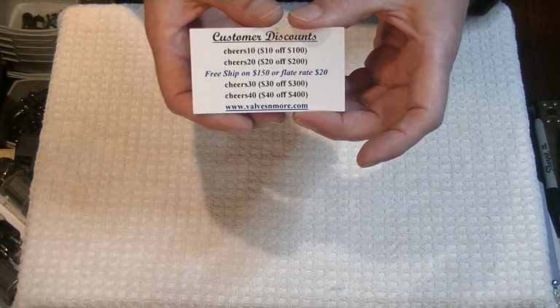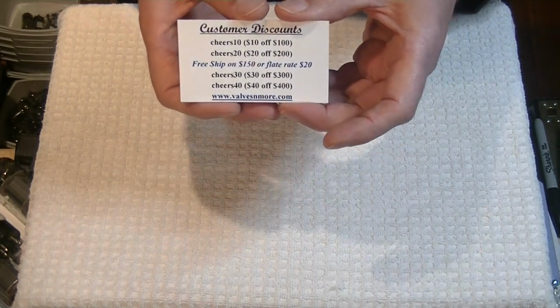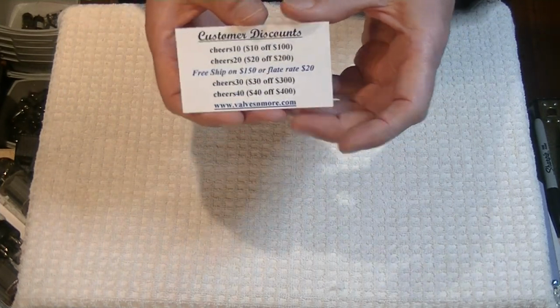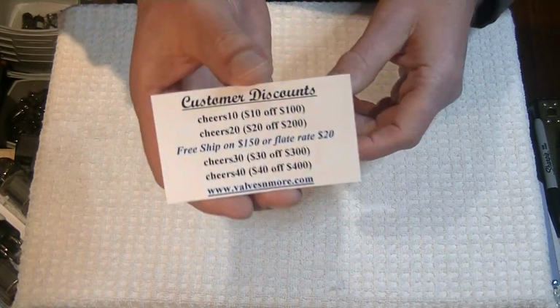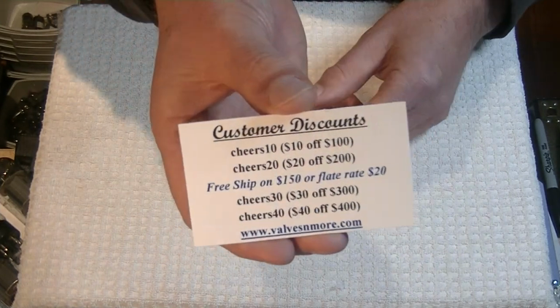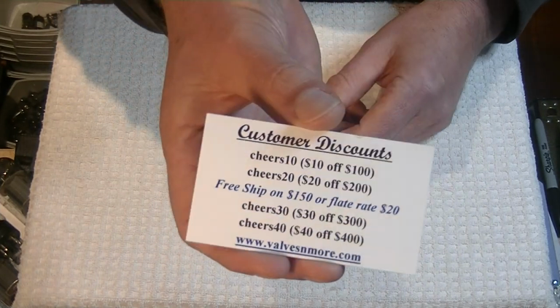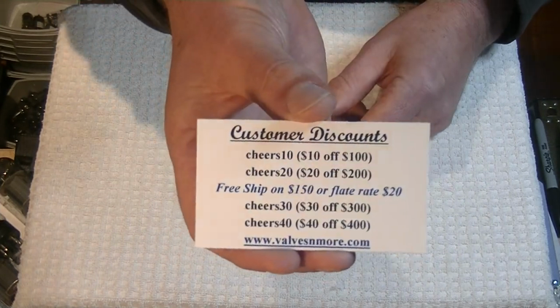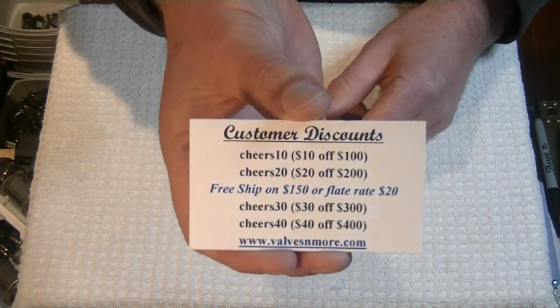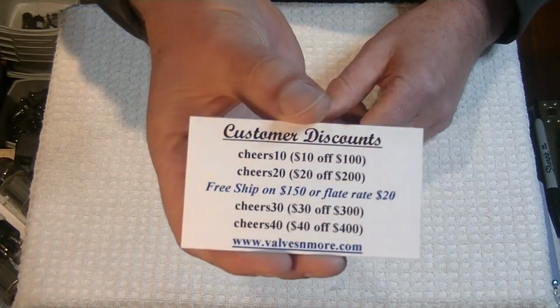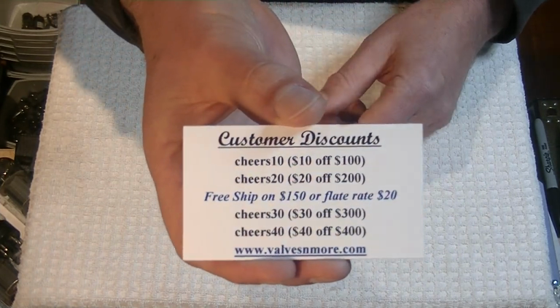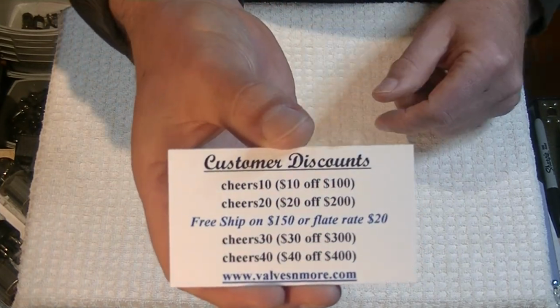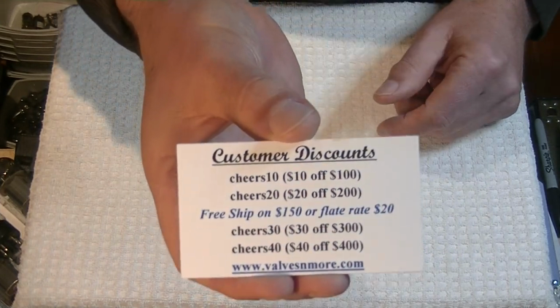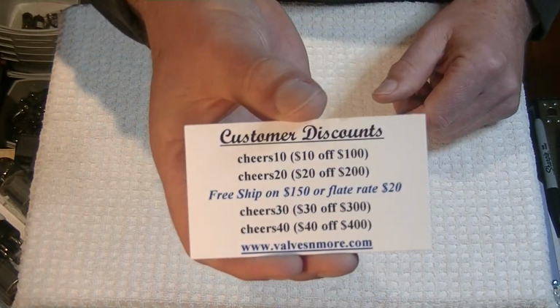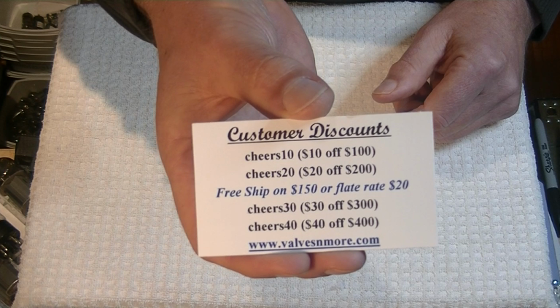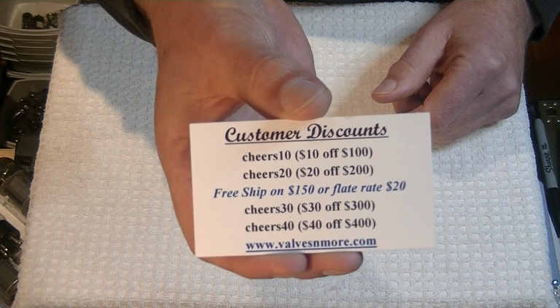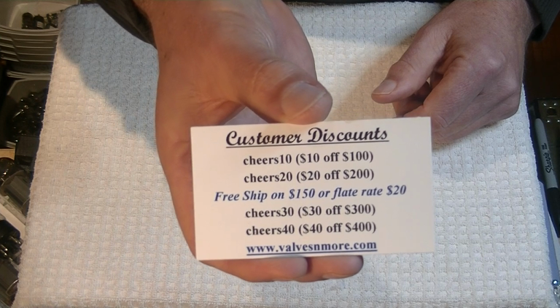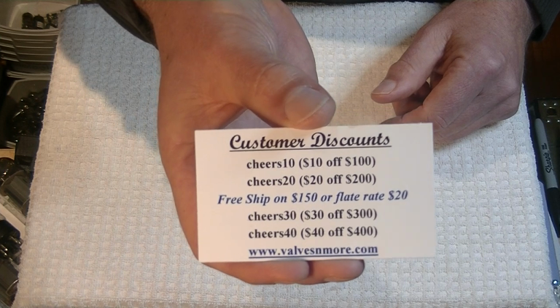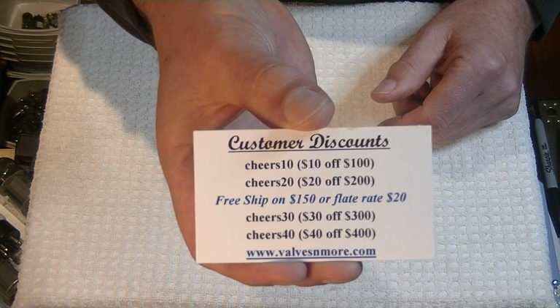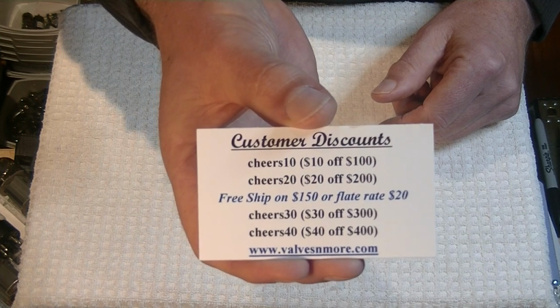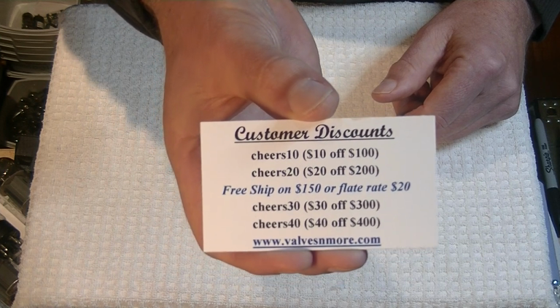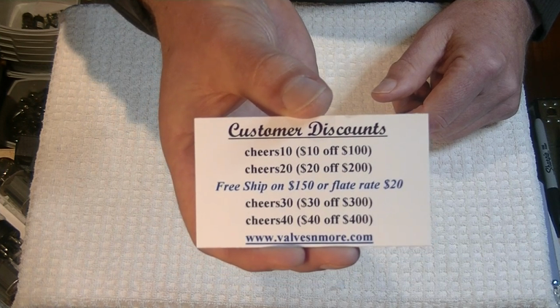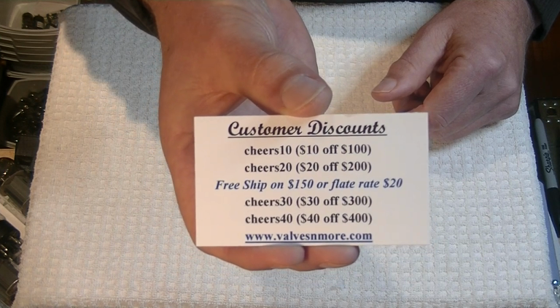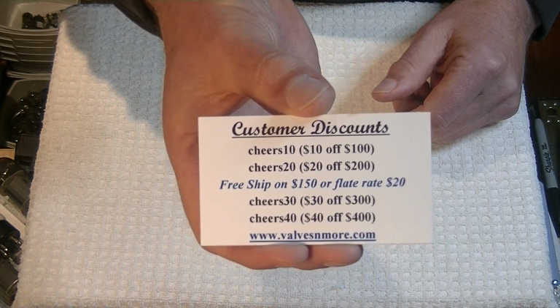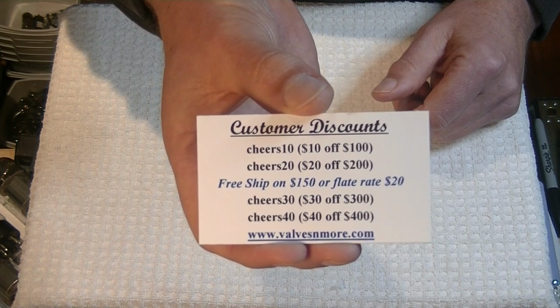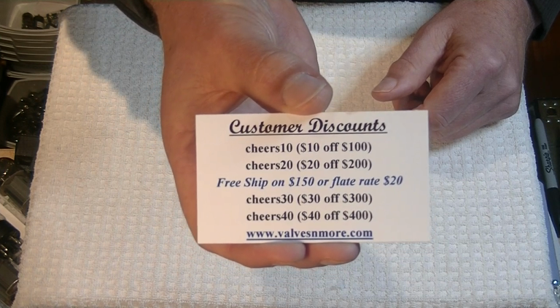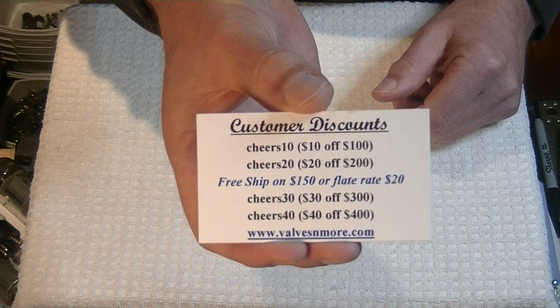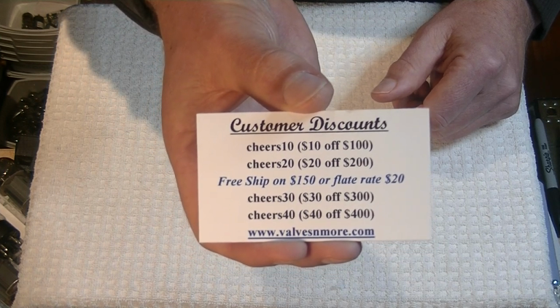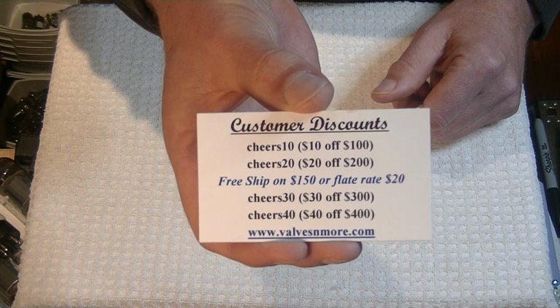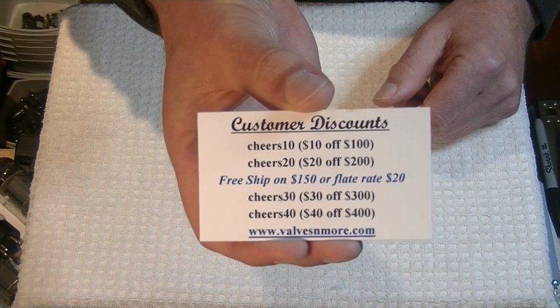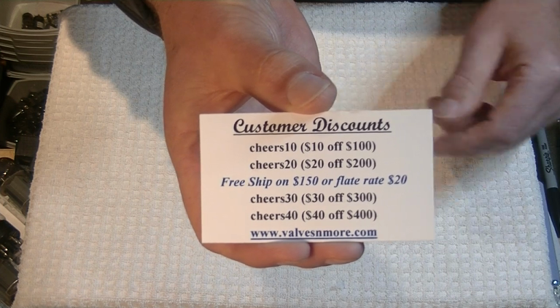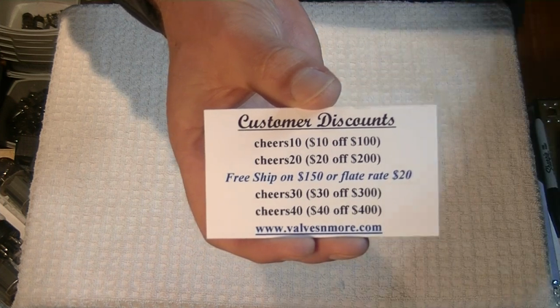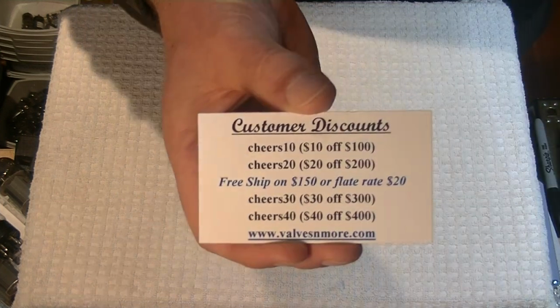If you stay to the end, here are some new discount codes. Stay safe, everyone. This is Jim from Valves and More, signing off. Cheers, everyone.